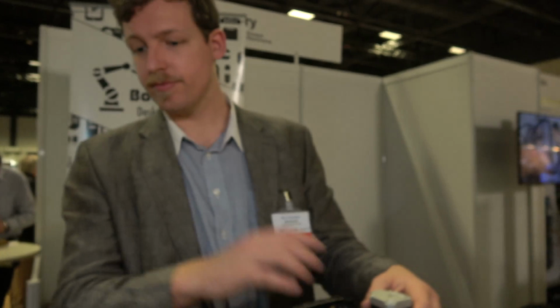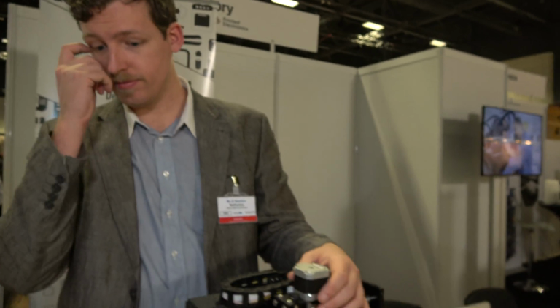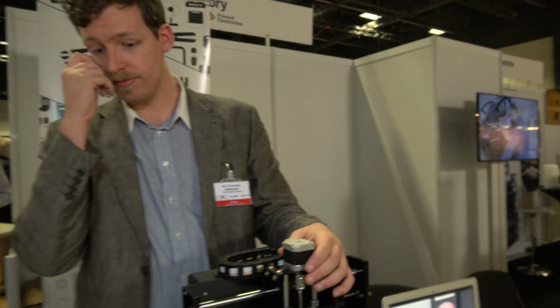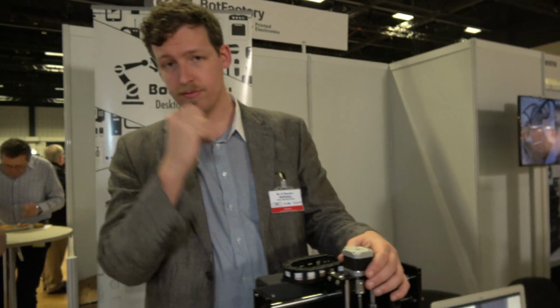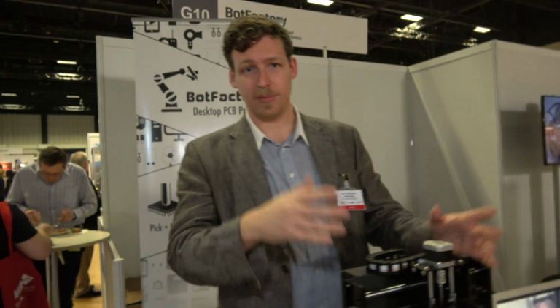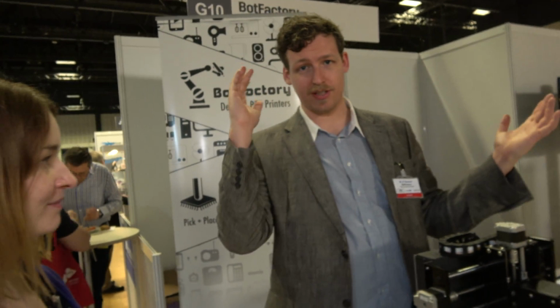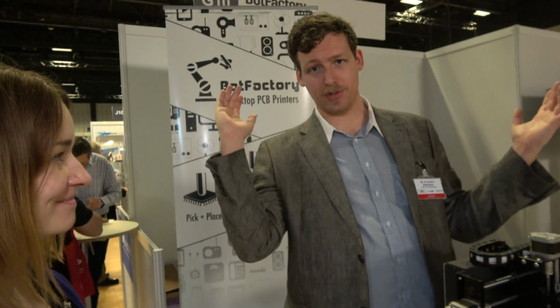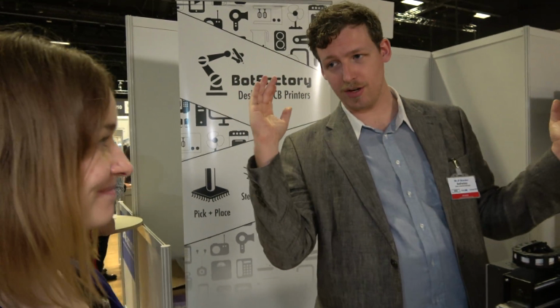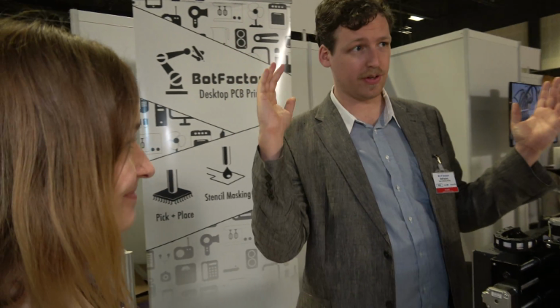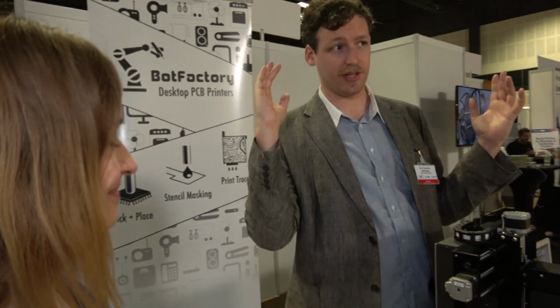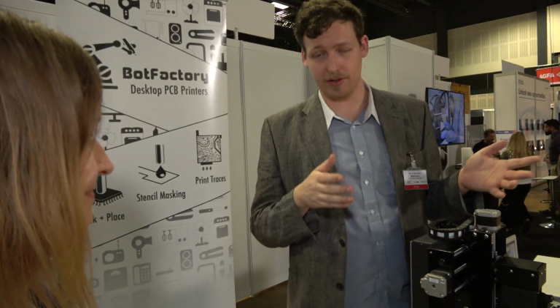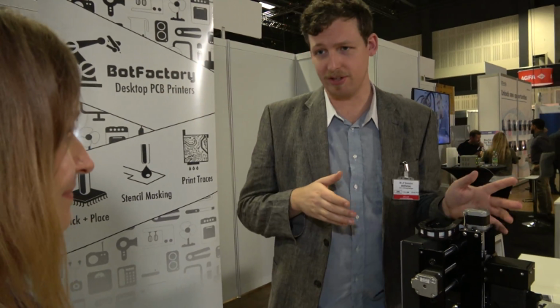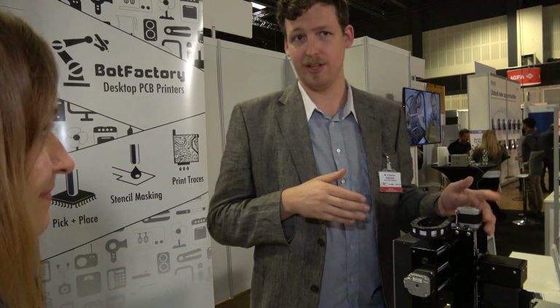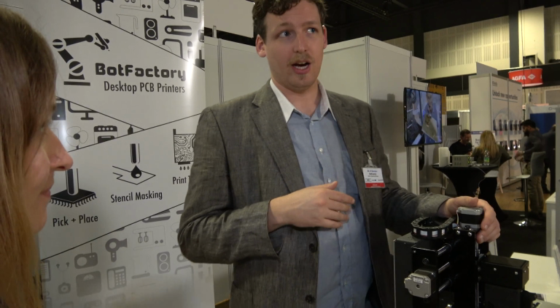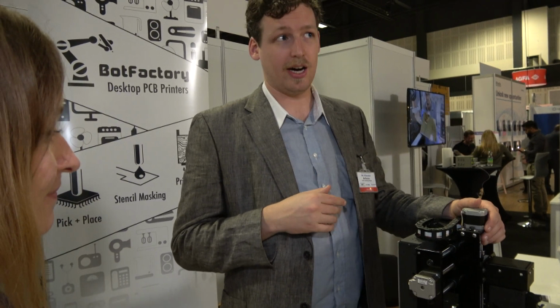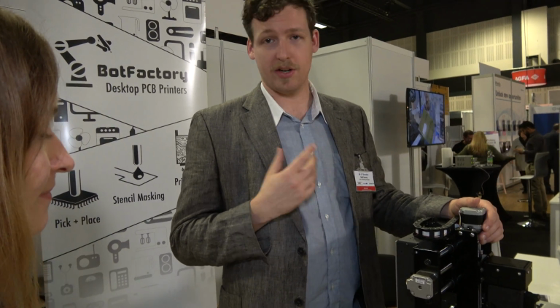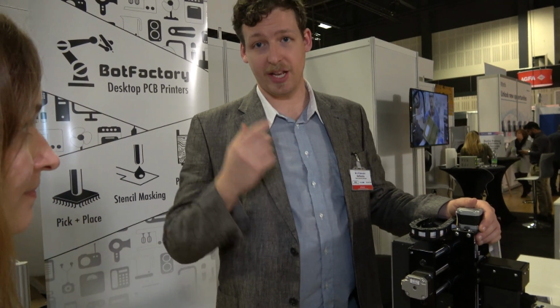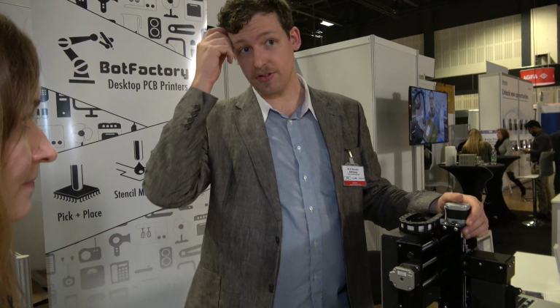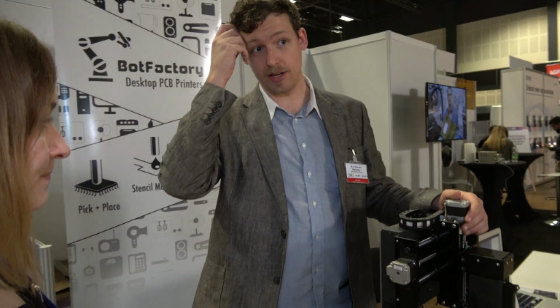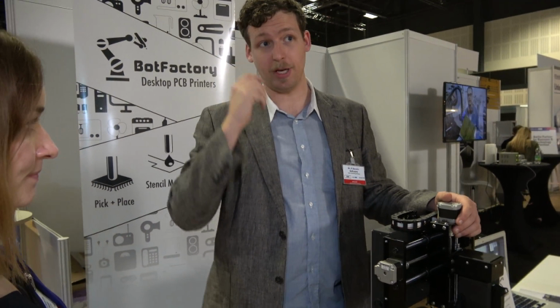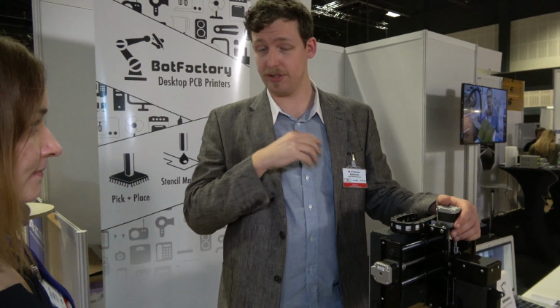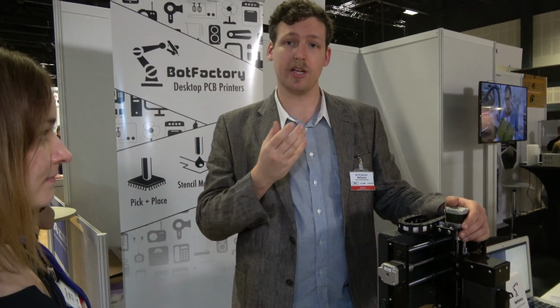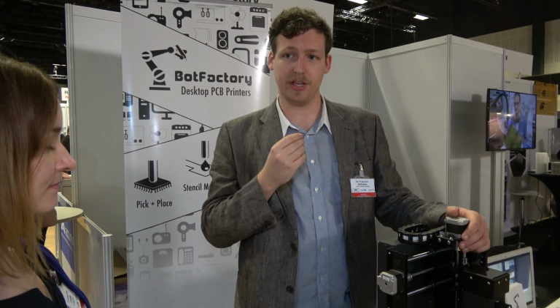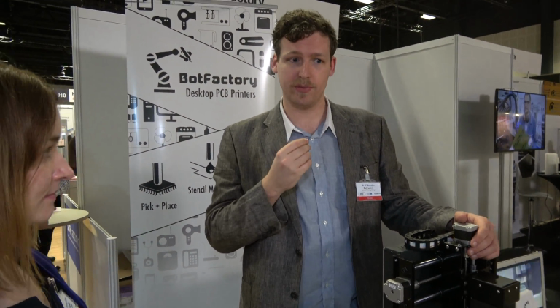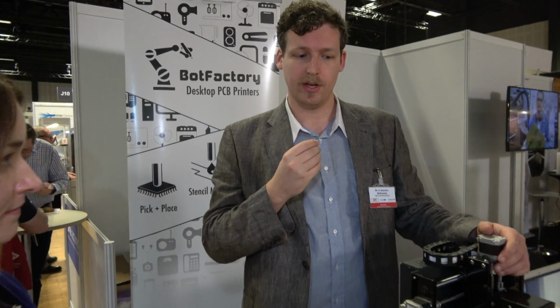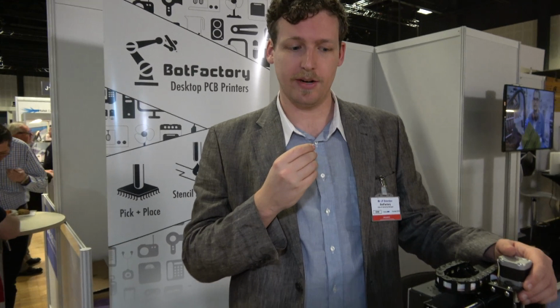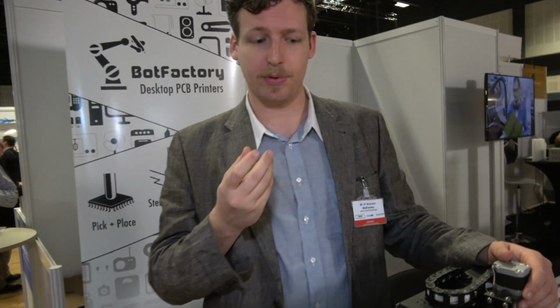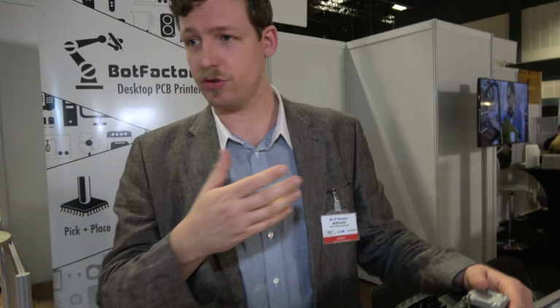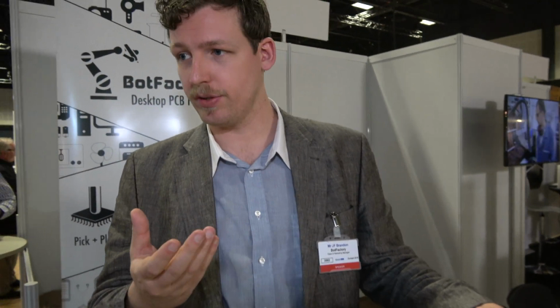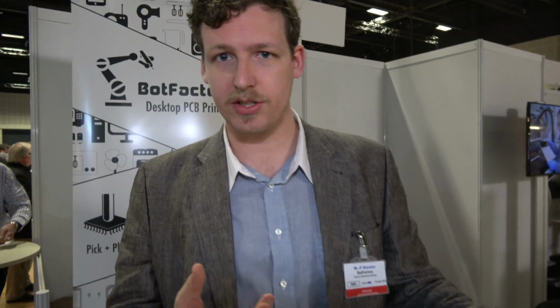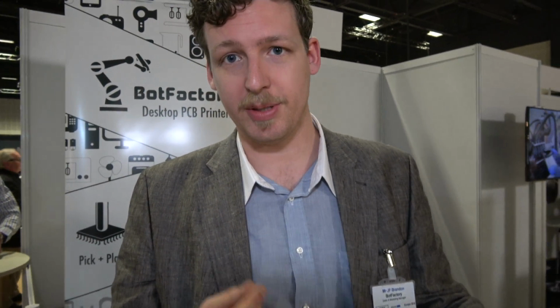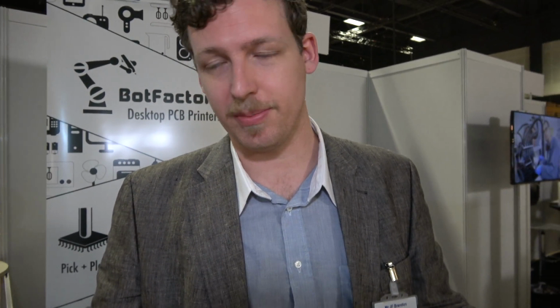What do you think of the ID TechEd show? It's amazing — everyone should go. If you're an exhibitor, it's a great place to meet R&D managers and a lot of different people. There are a lot of different fields for people that are just looking for new technologies. It's the best place to be.